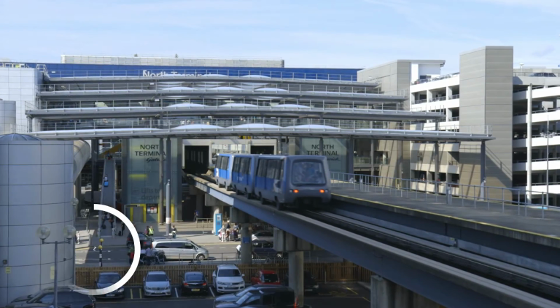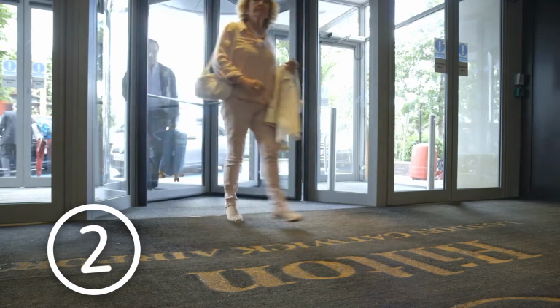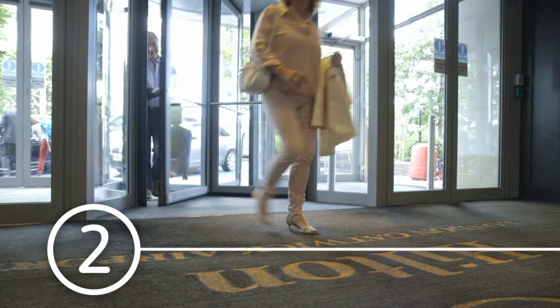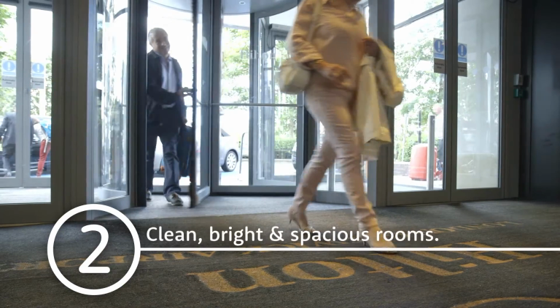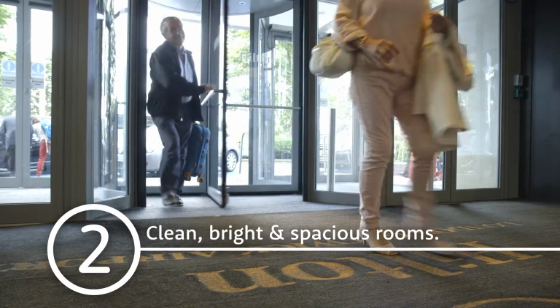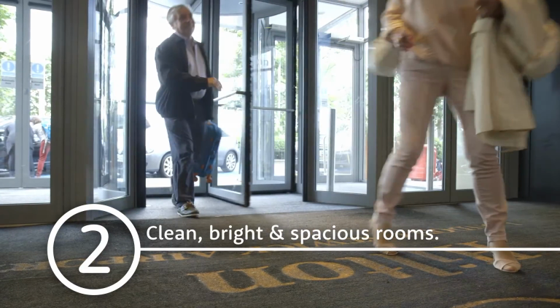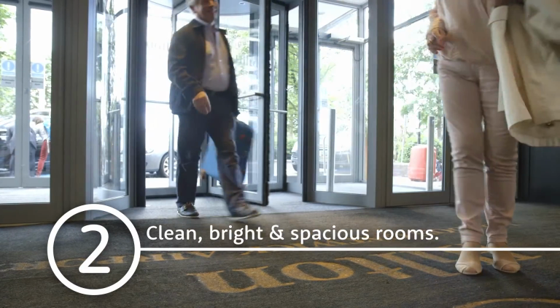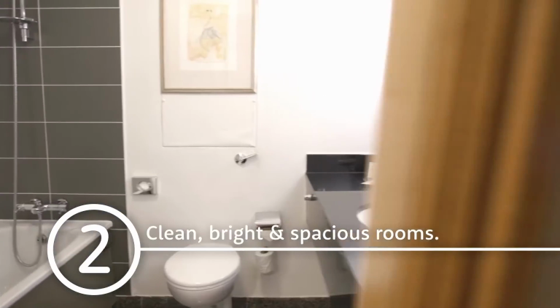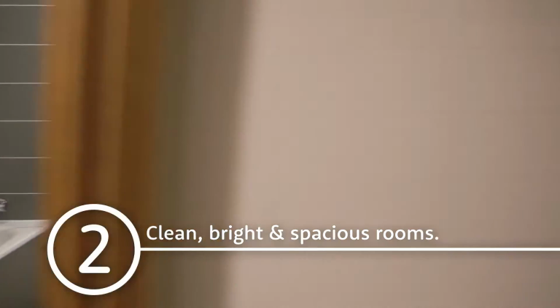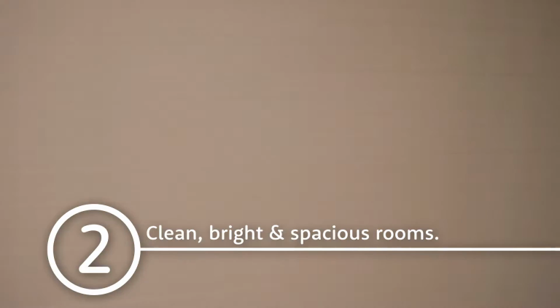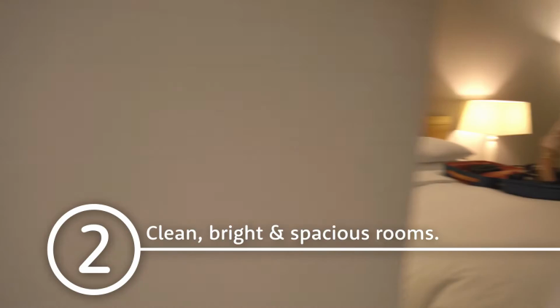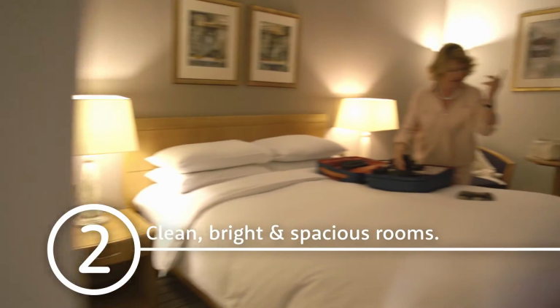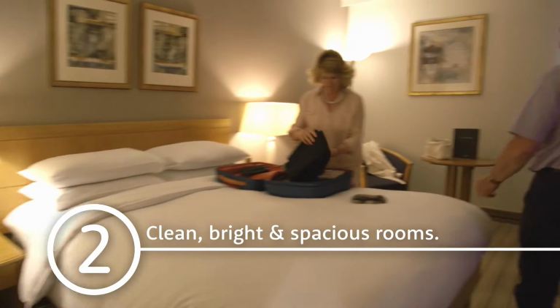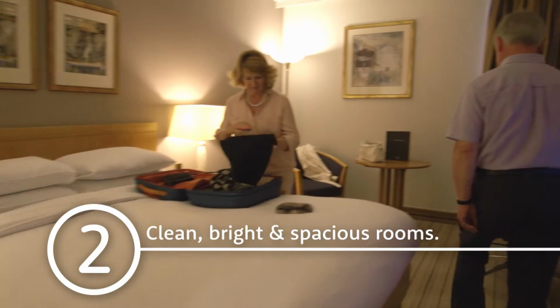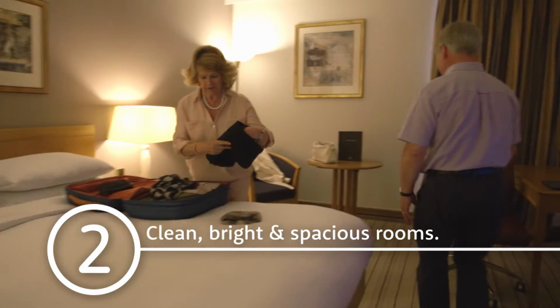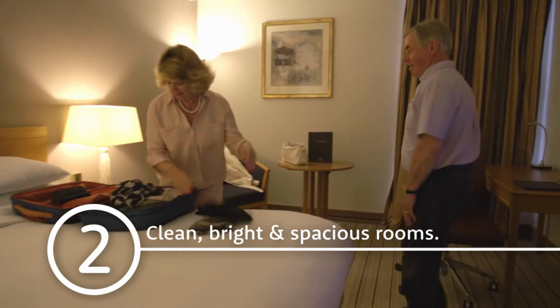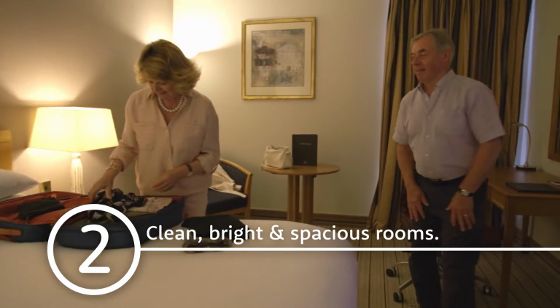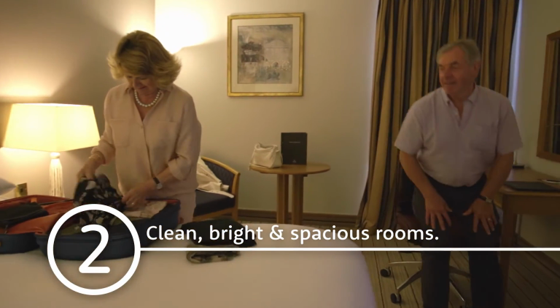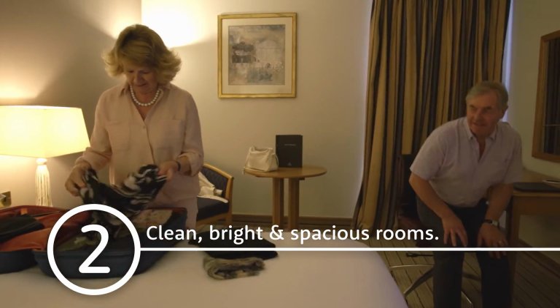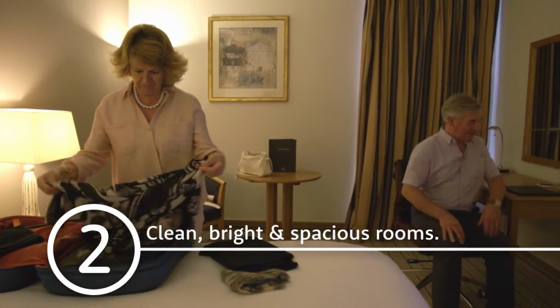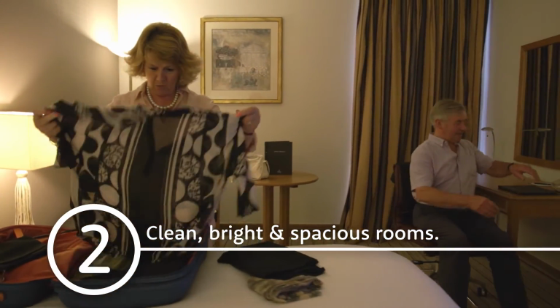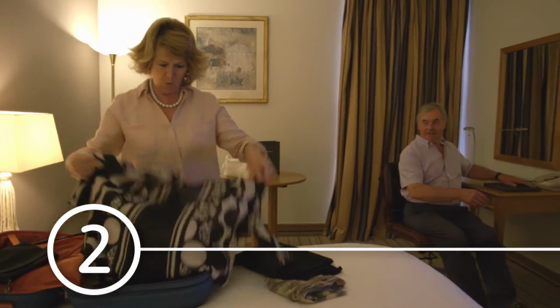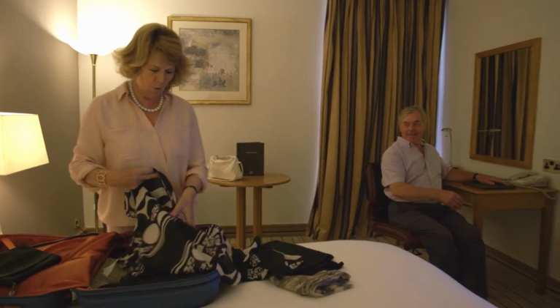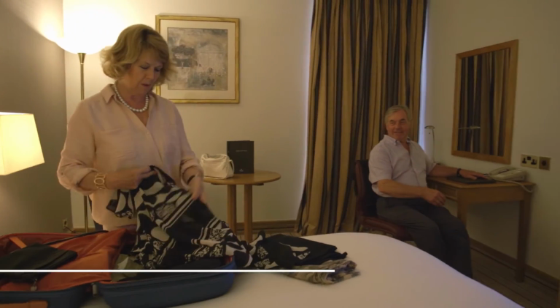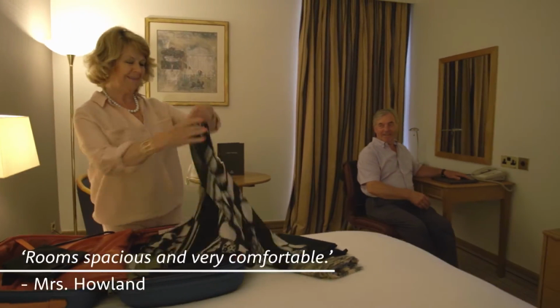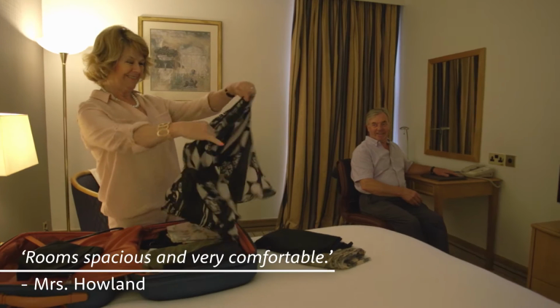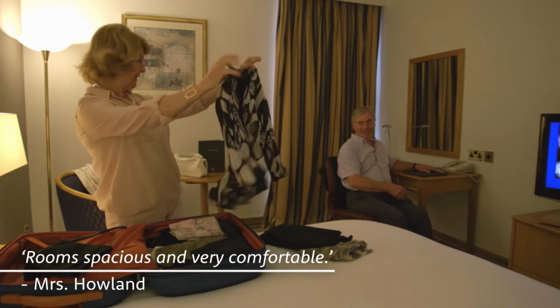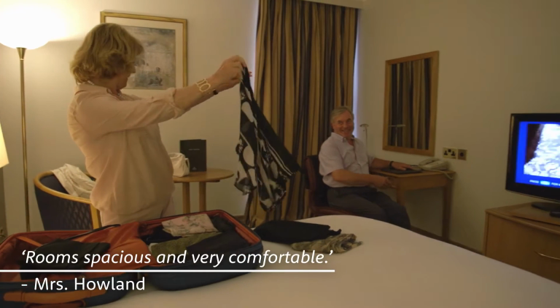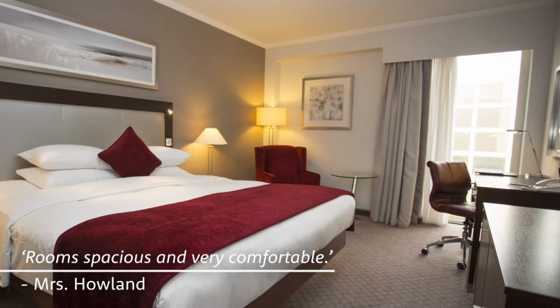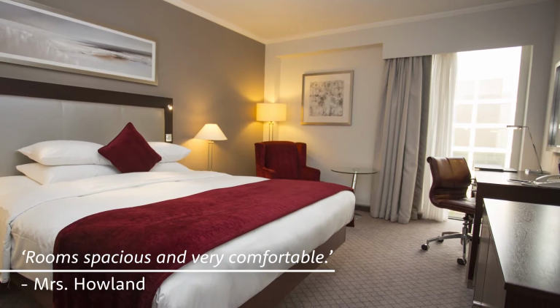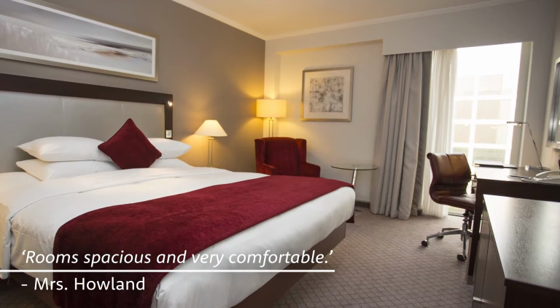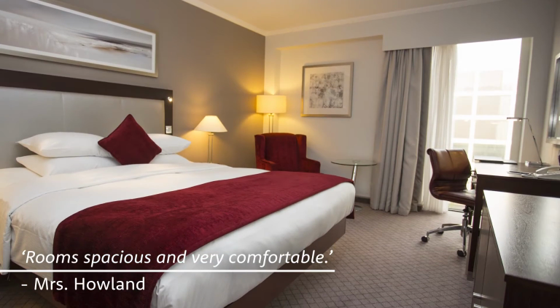We've visited the Hilton many times. We always find the rooms to be clean, bright and spacious, and our guests agree. I'd recommend requesting a refurbished room when you check in.